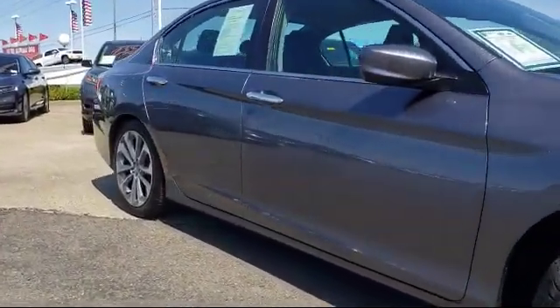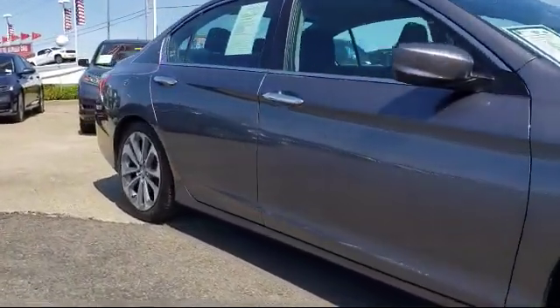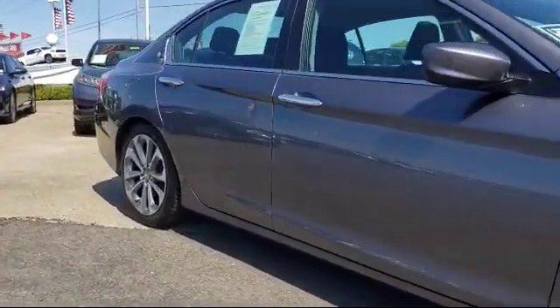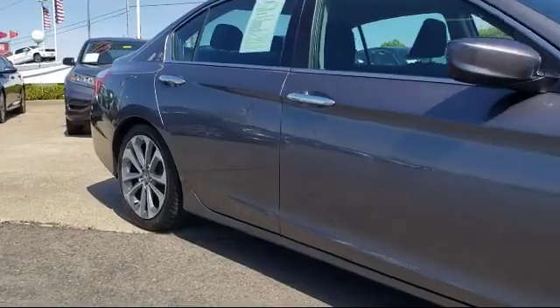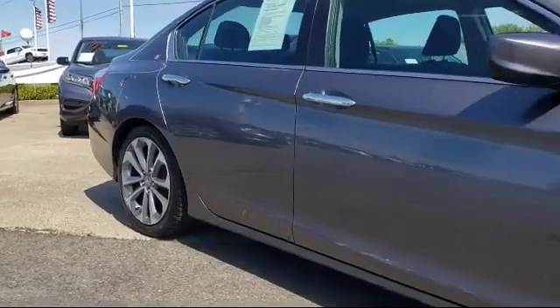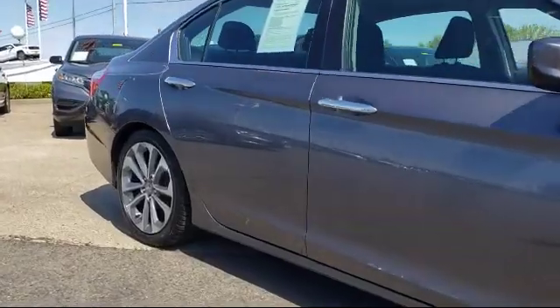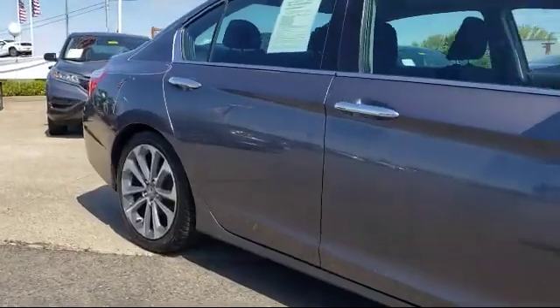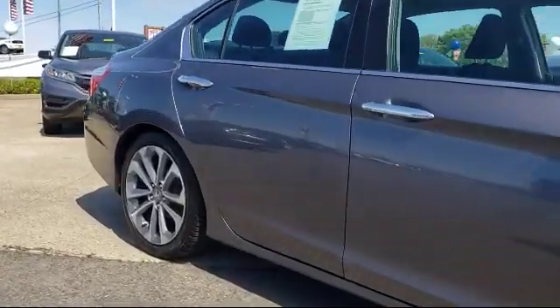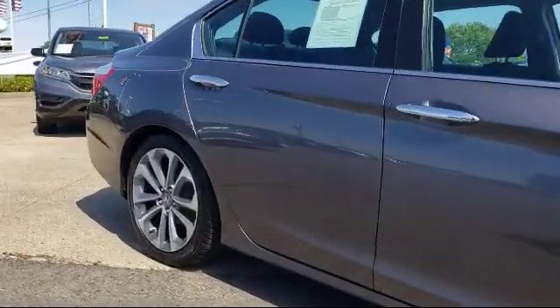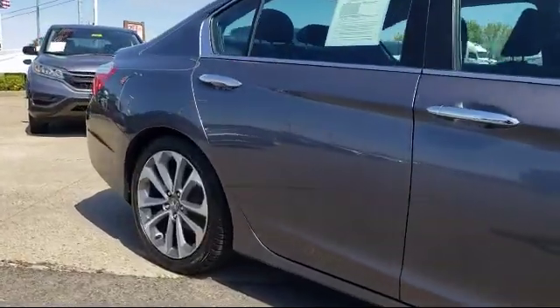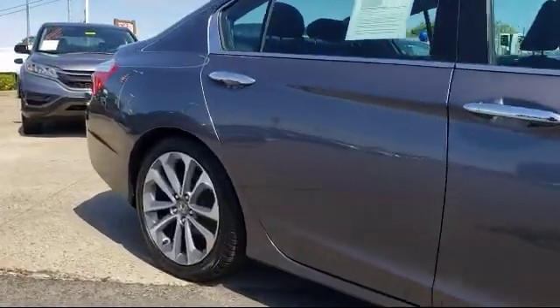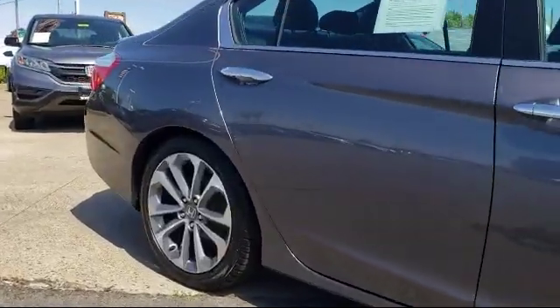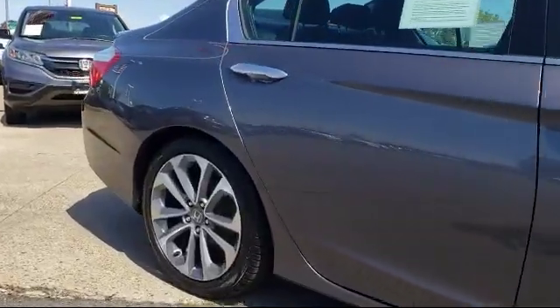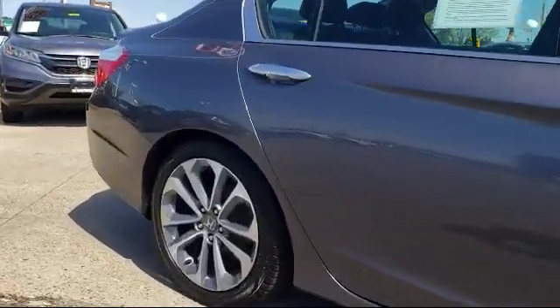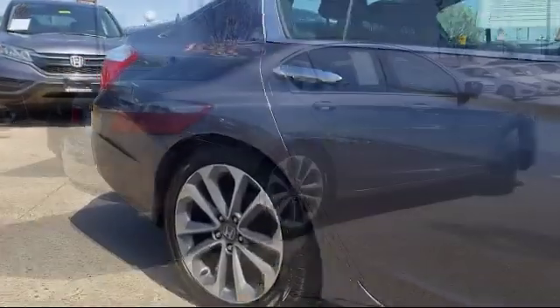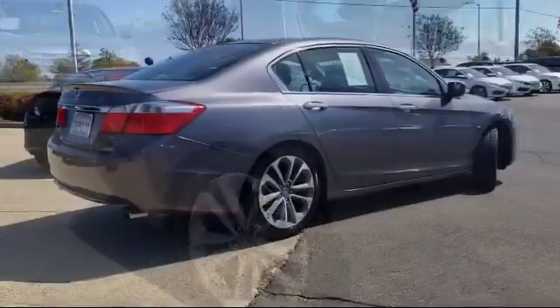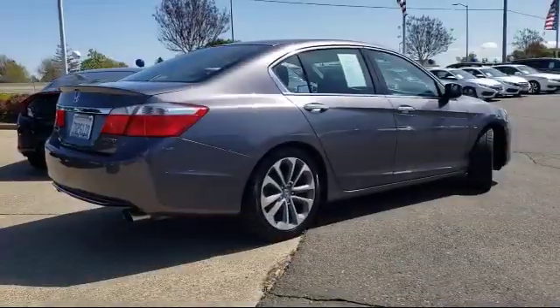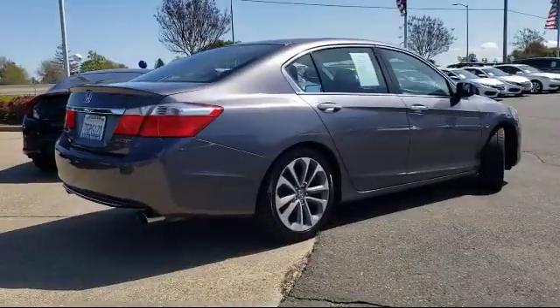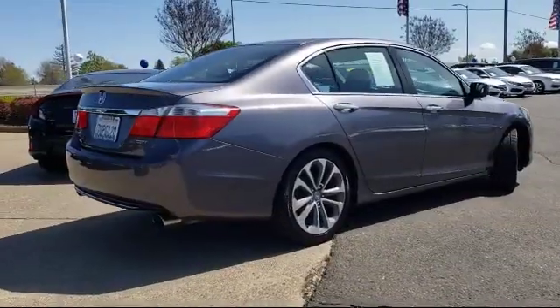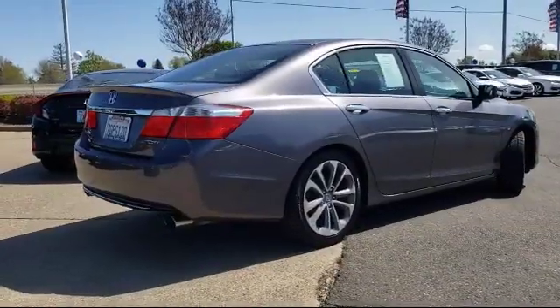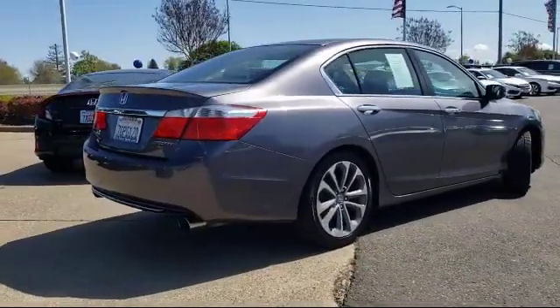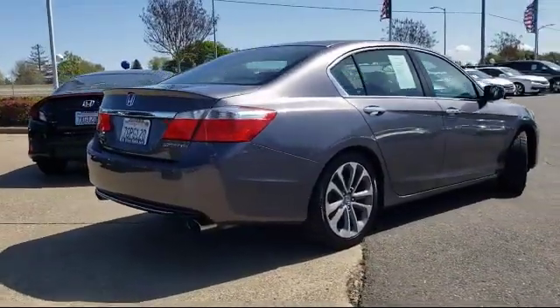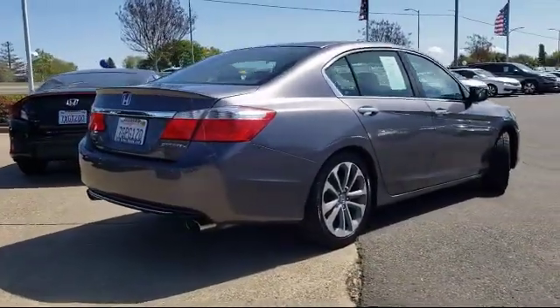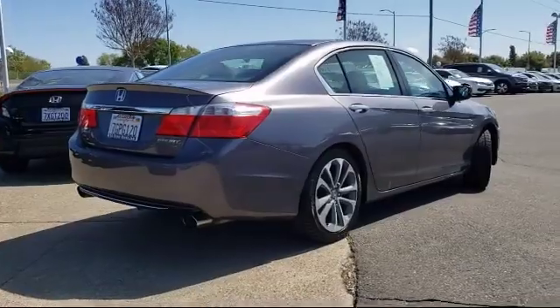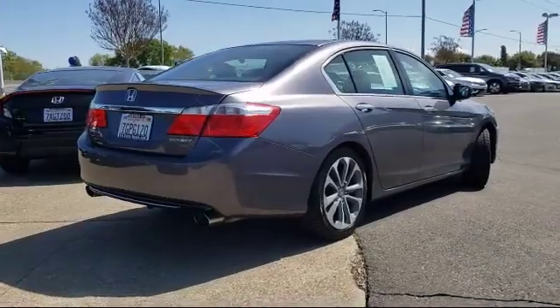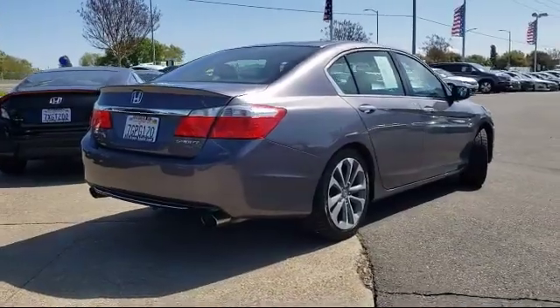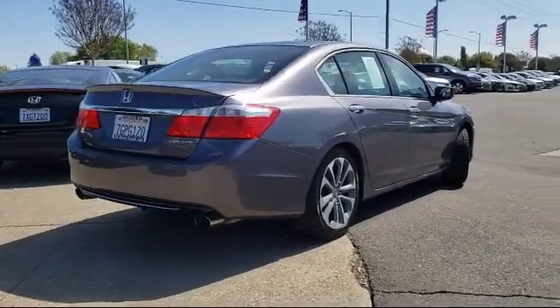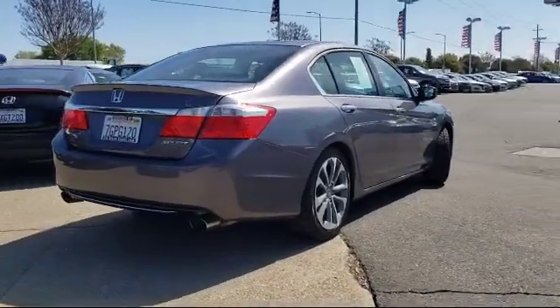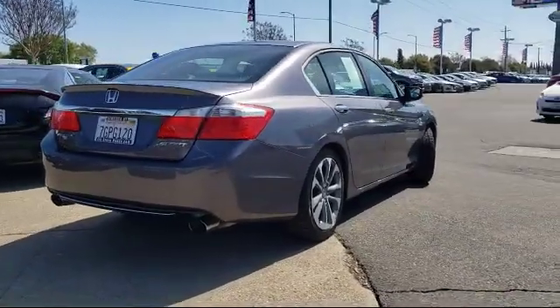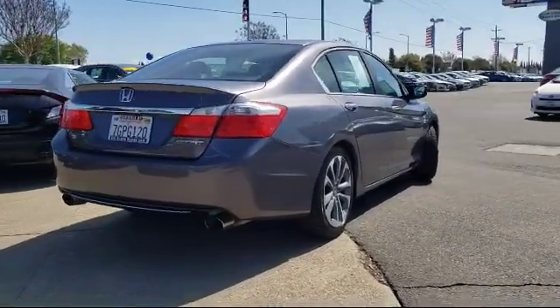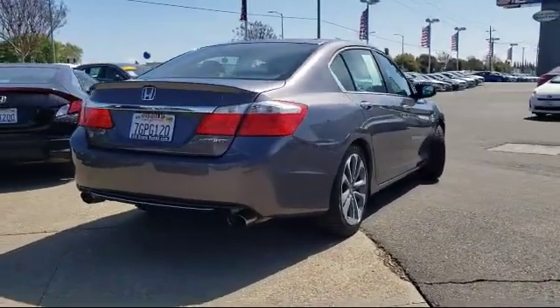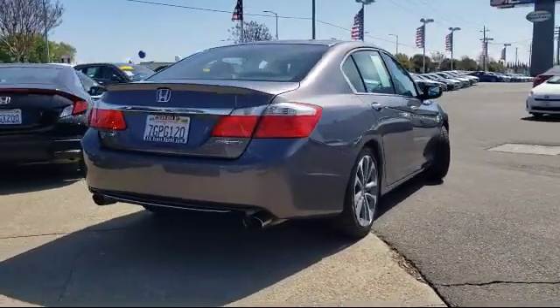Keyless Entry, Air Conditioning, Power Driver Seat, Traction Control, and has less than 70,000 miles on the odometer.